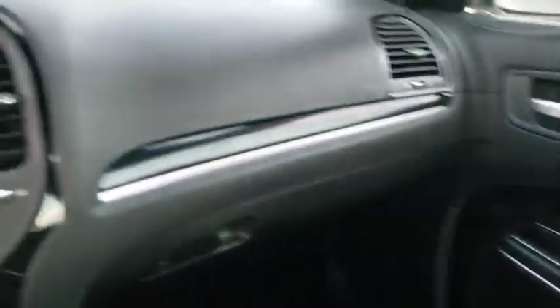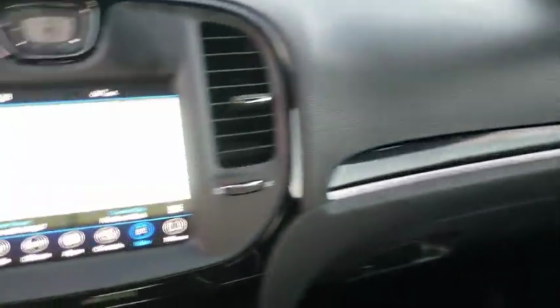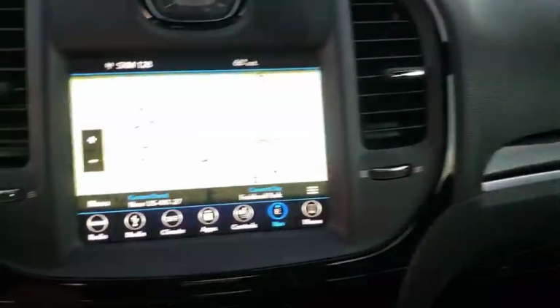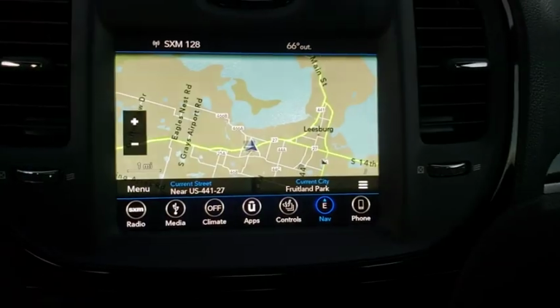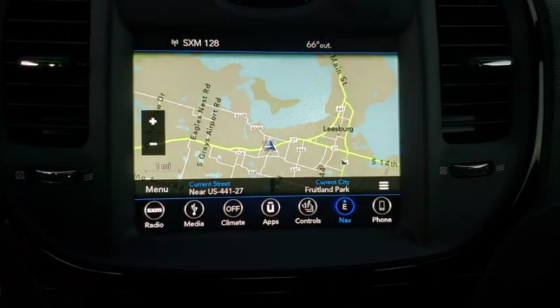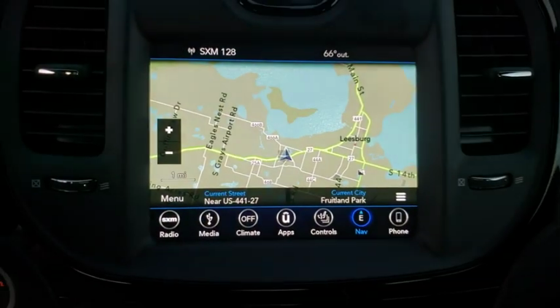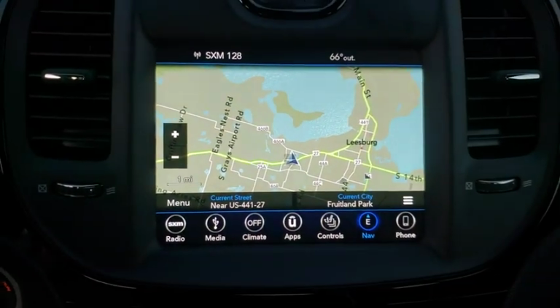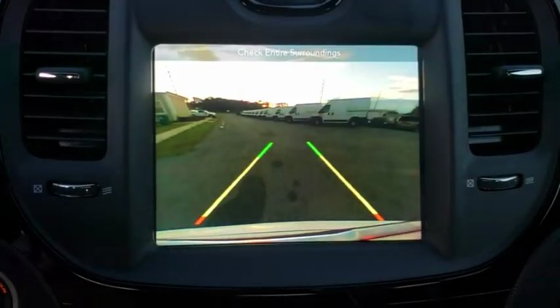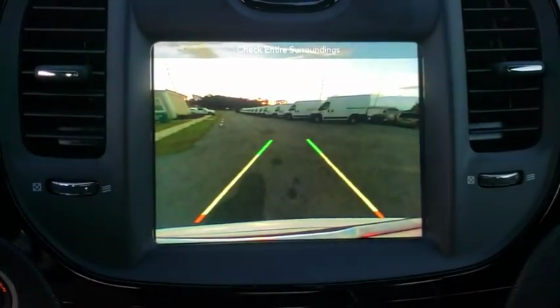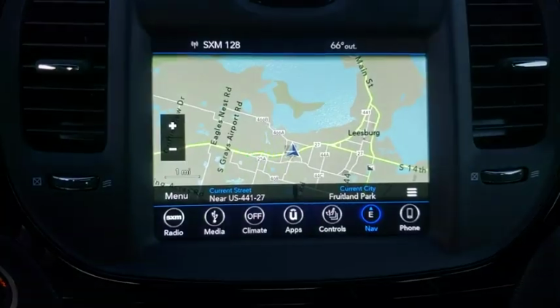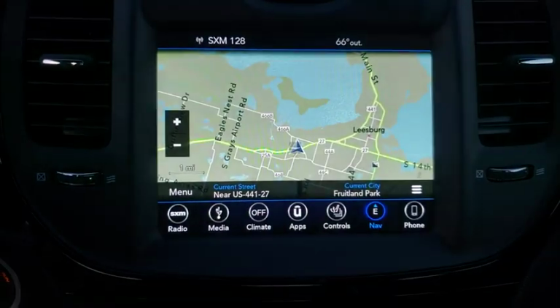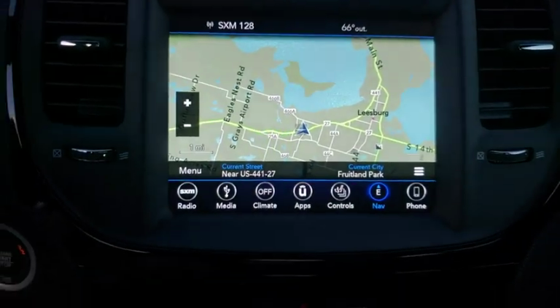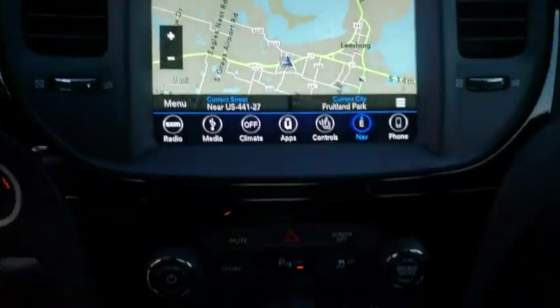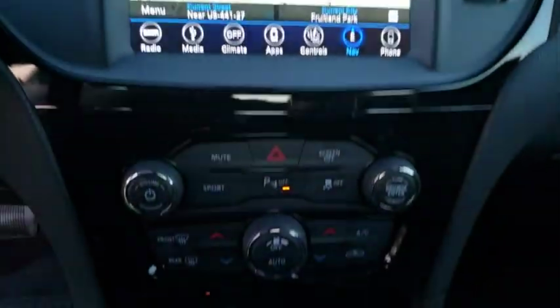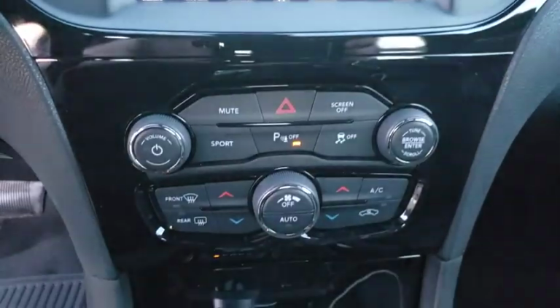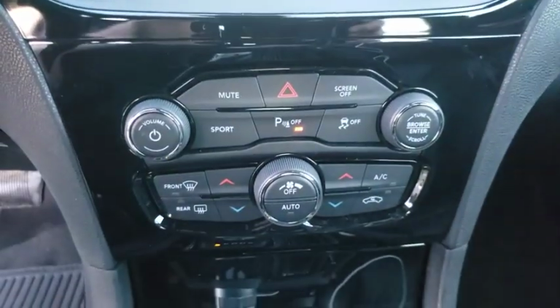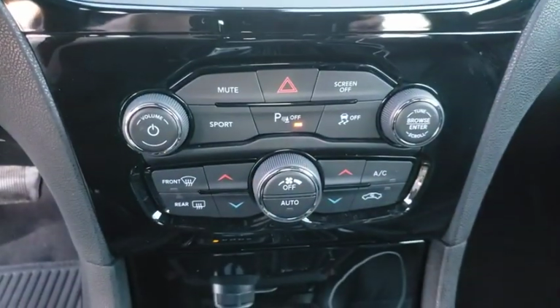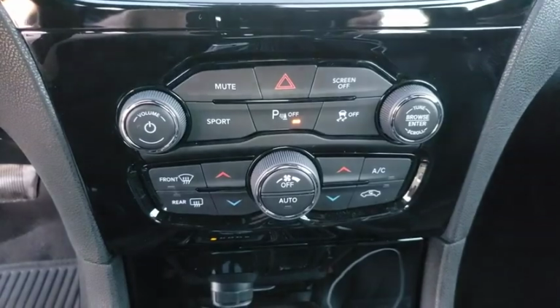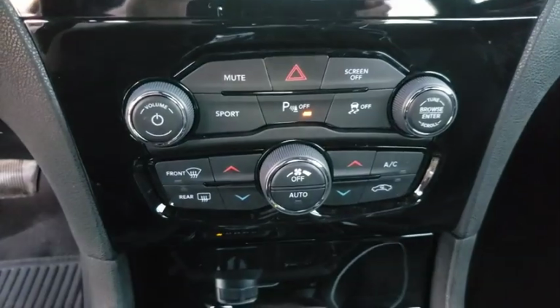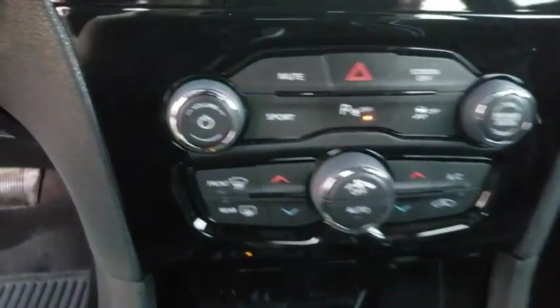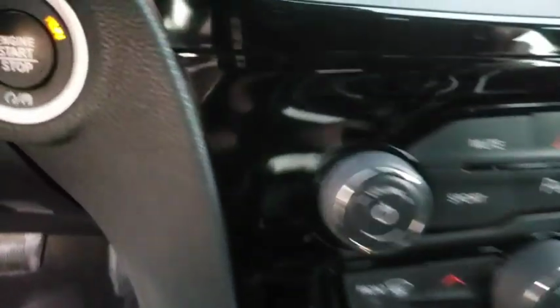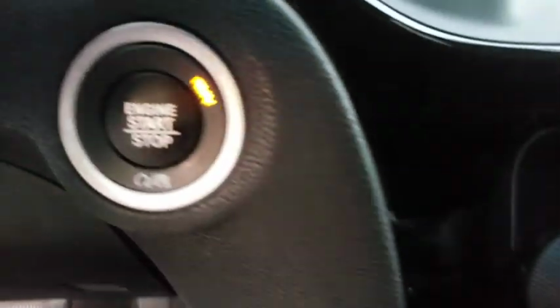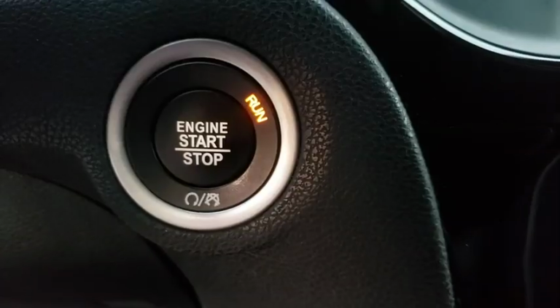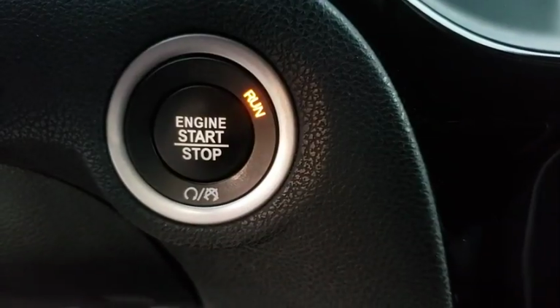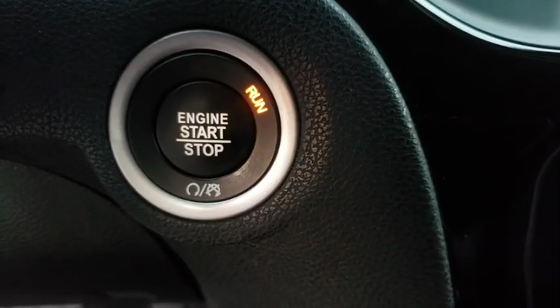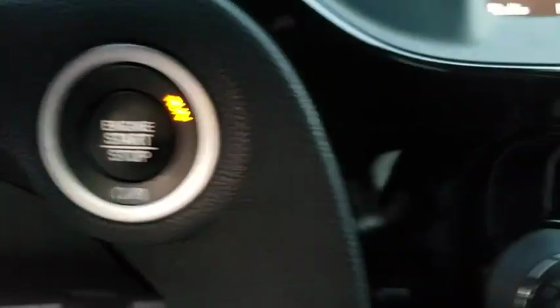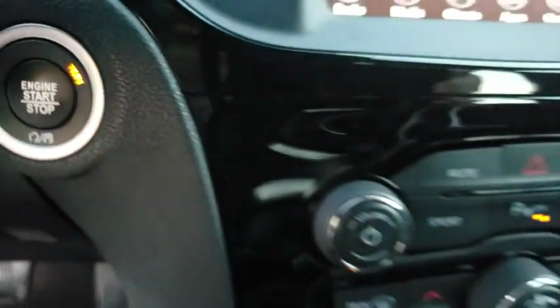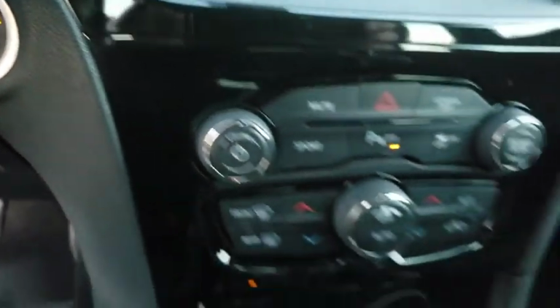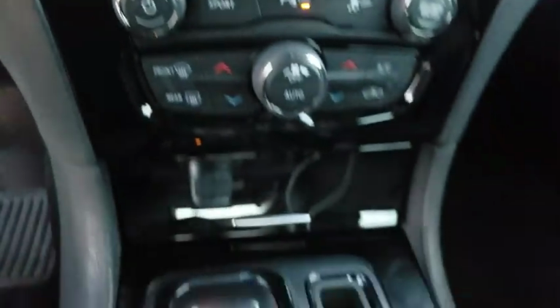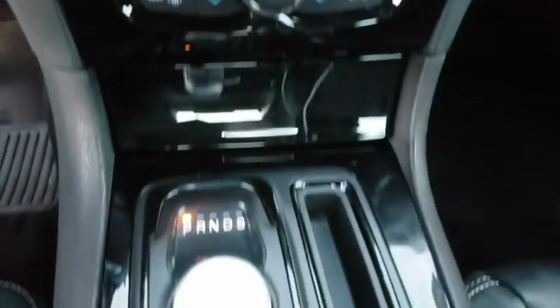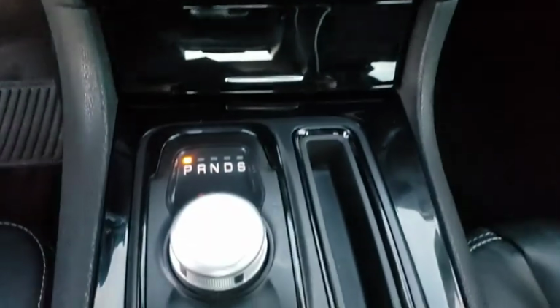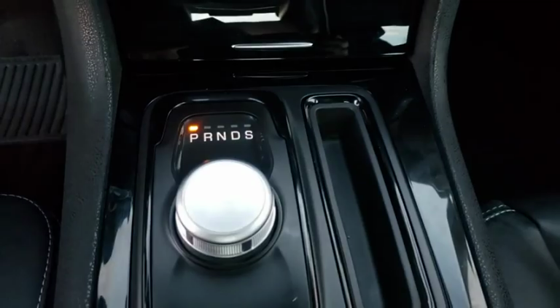Bluetooth, power steering, adjustable steering wheel, keyless start, auto dimming rear view mirror, four wheel disc brakes, aluminum wheels, cruise control, floor mats, universal garage door opener.